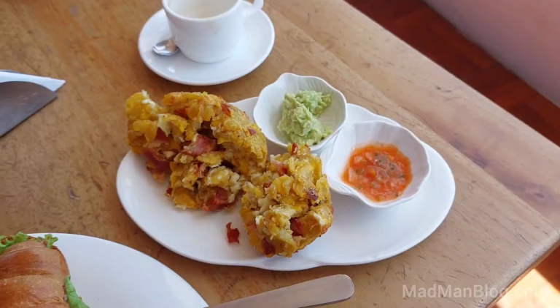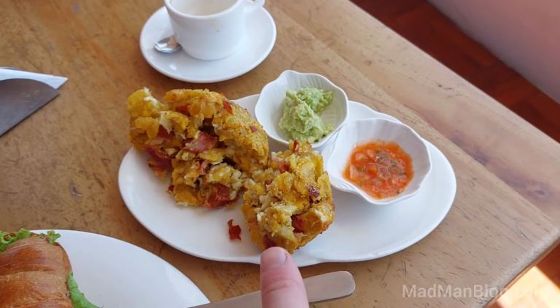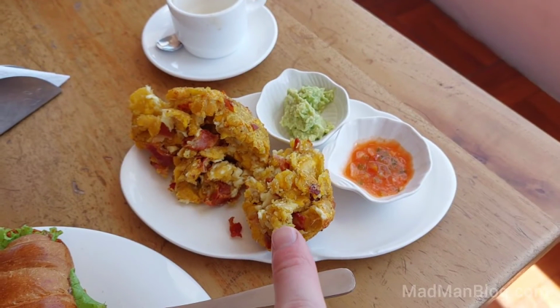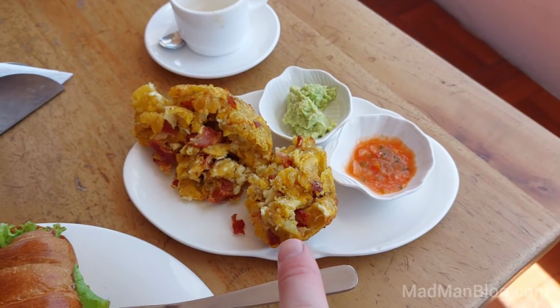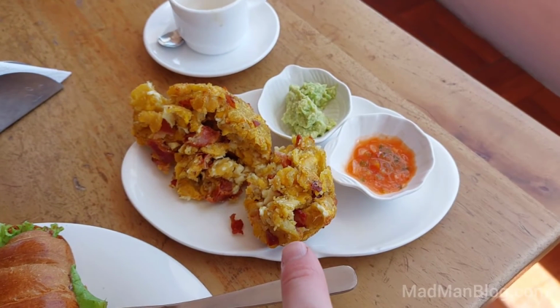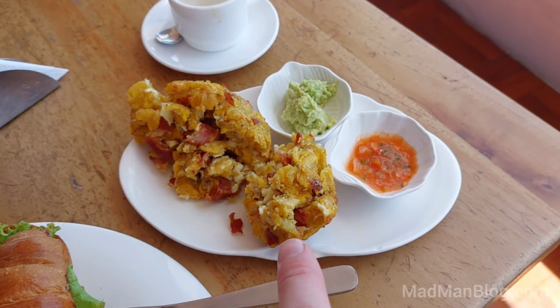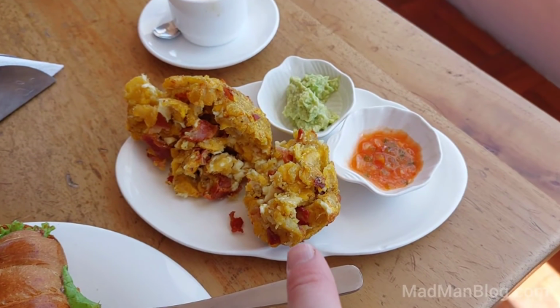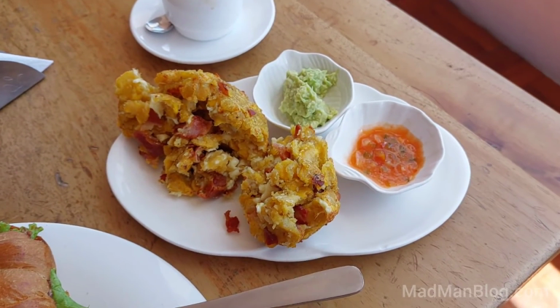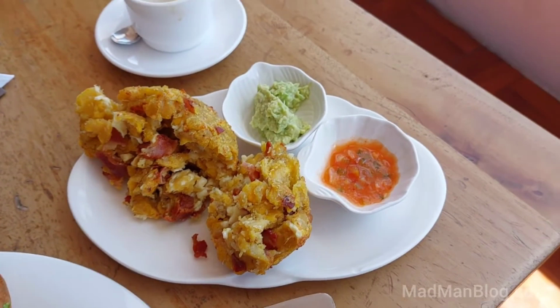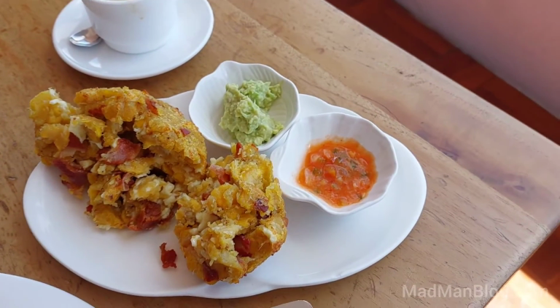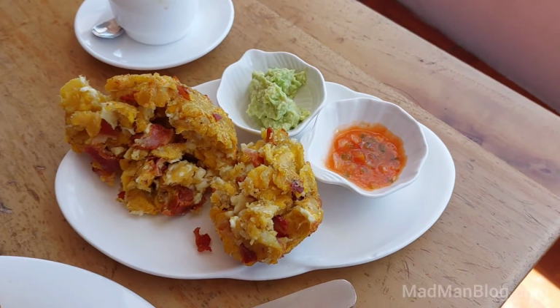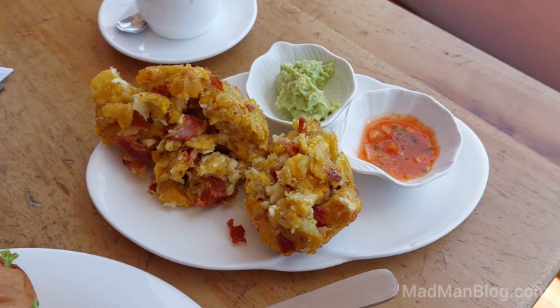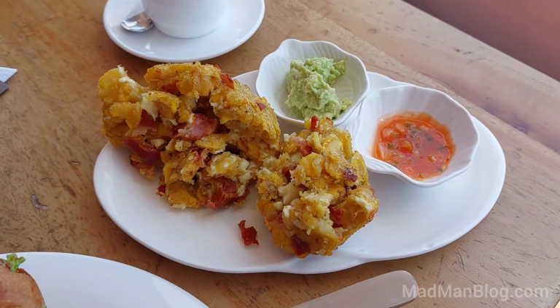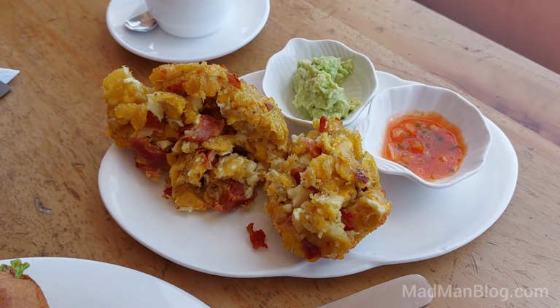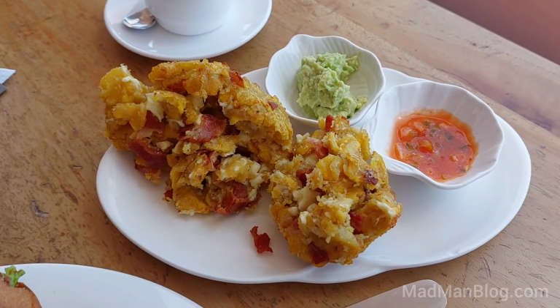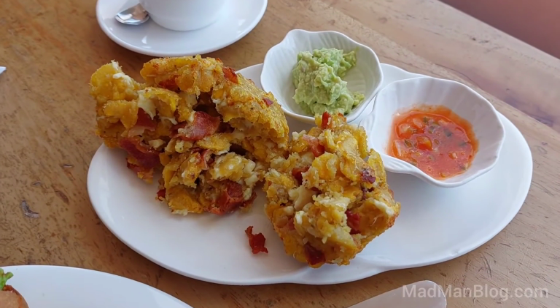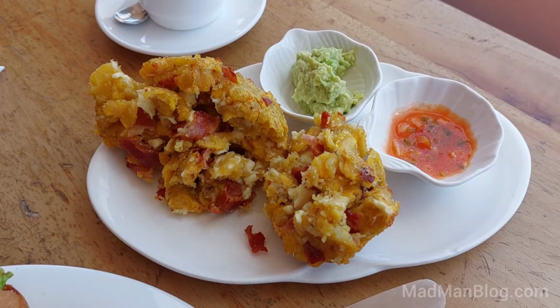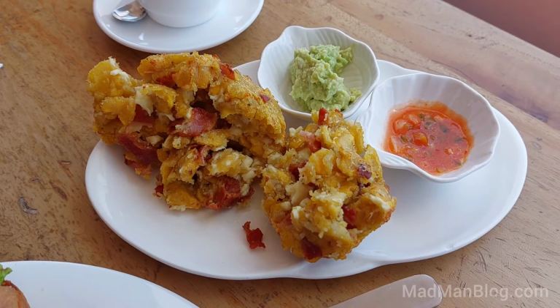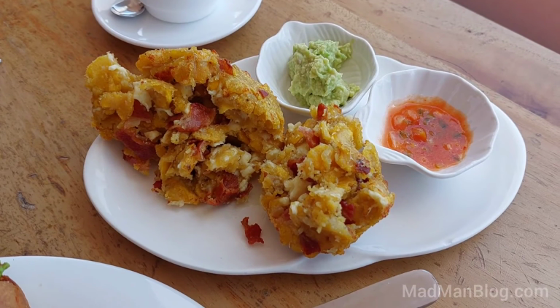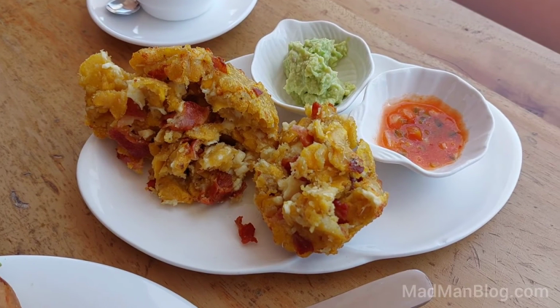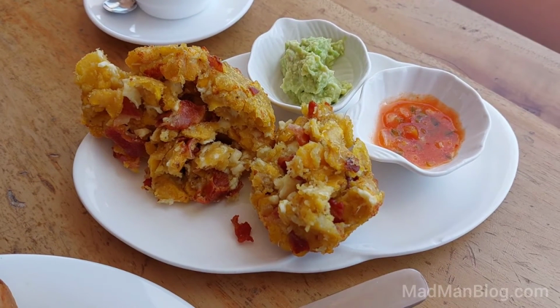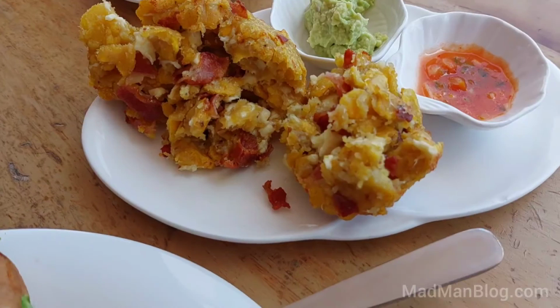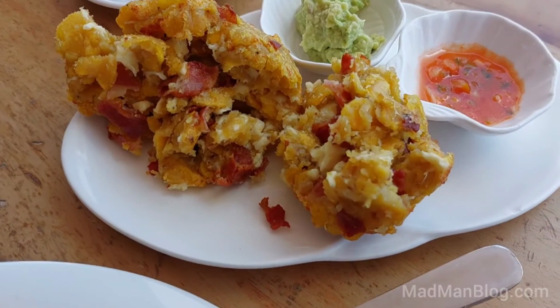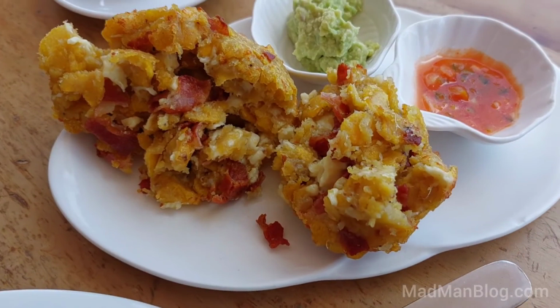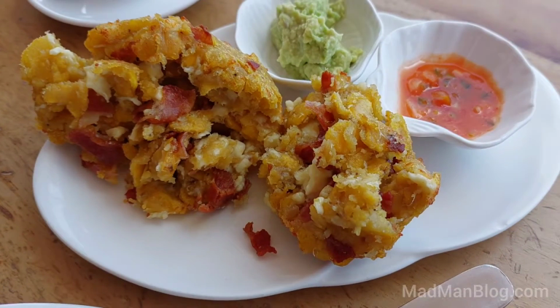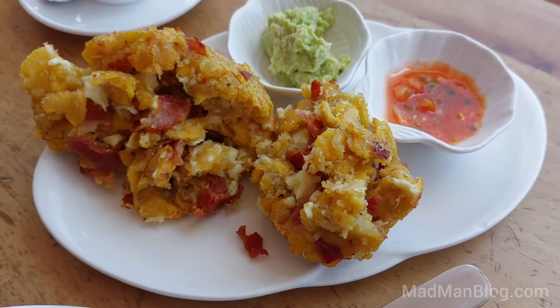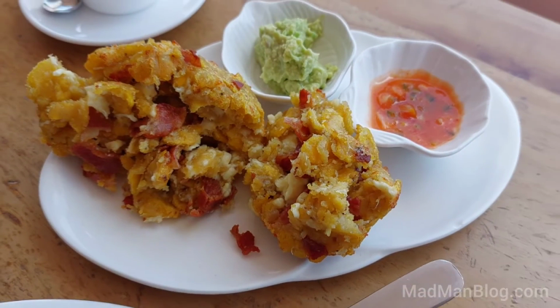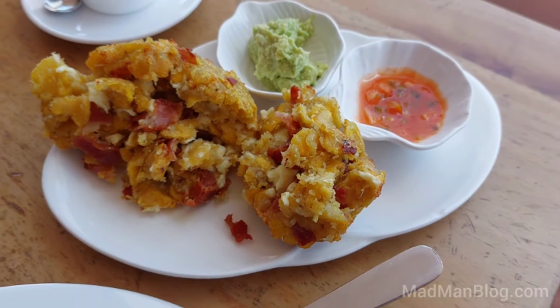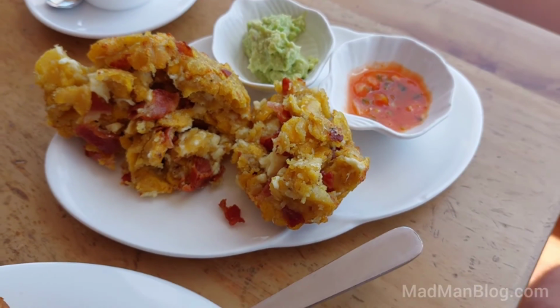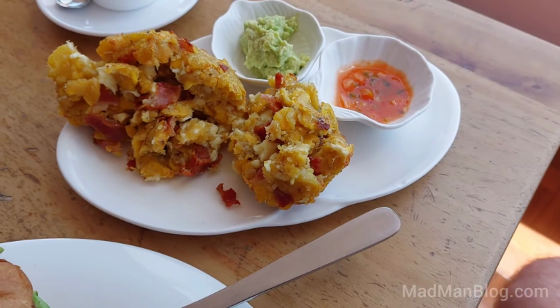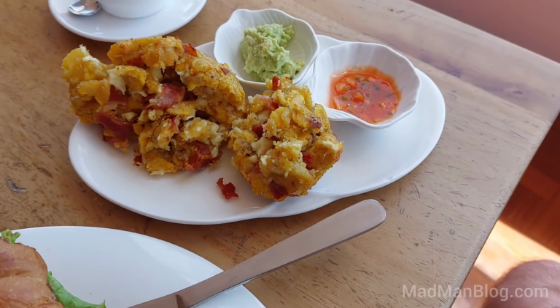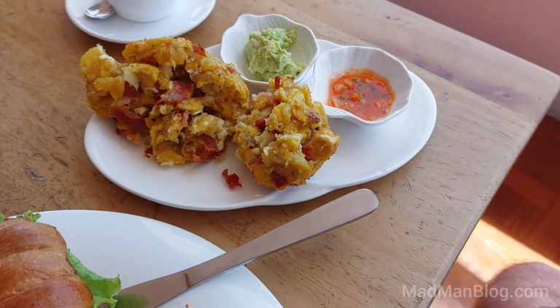This is a bolon bacon. What is this made out of? Plantains? So it's like a breakfast burrito ball, Ecuador style.